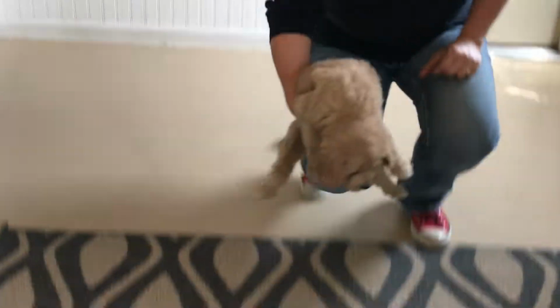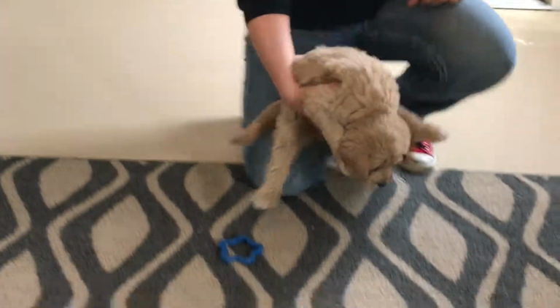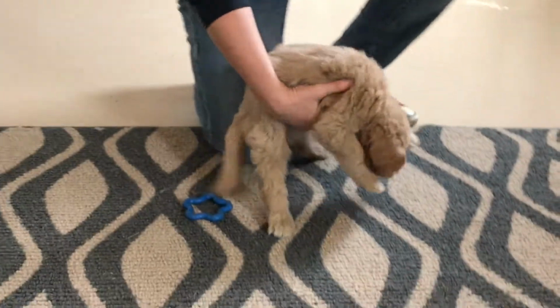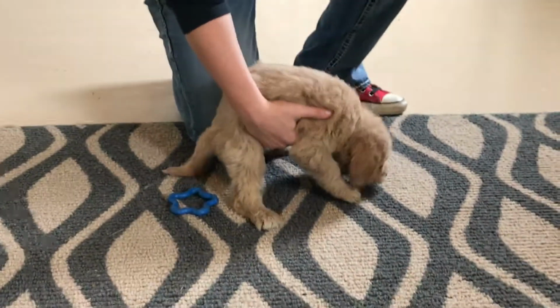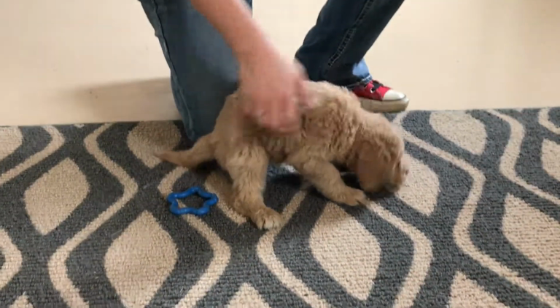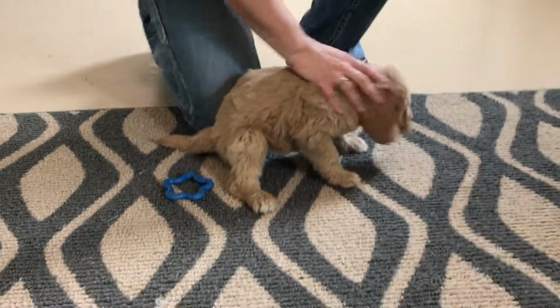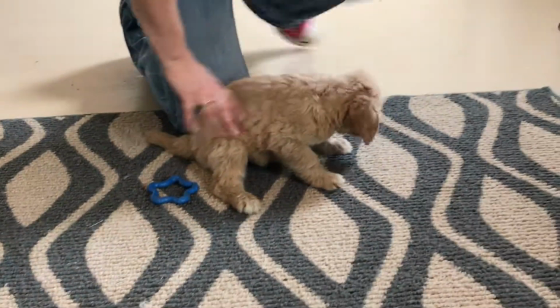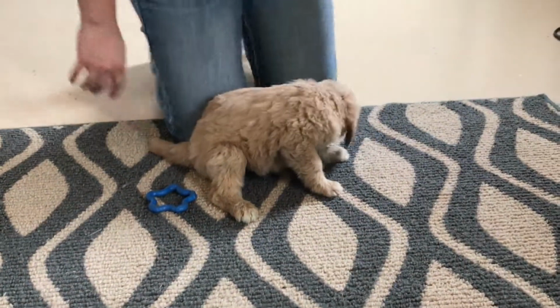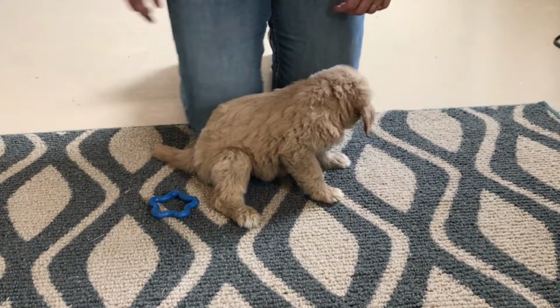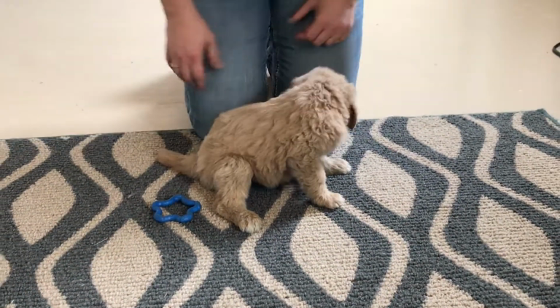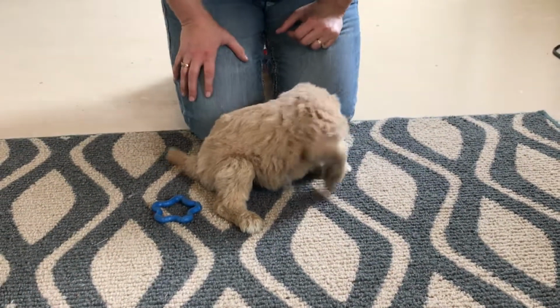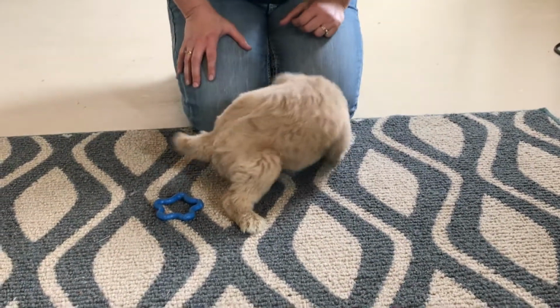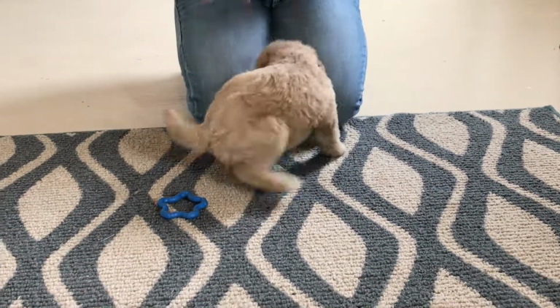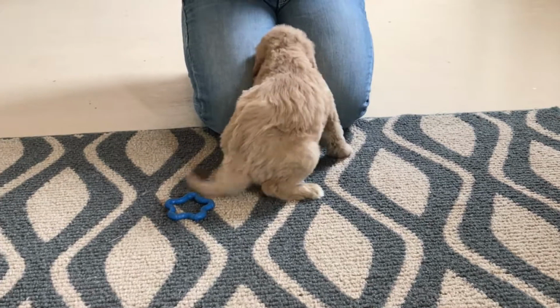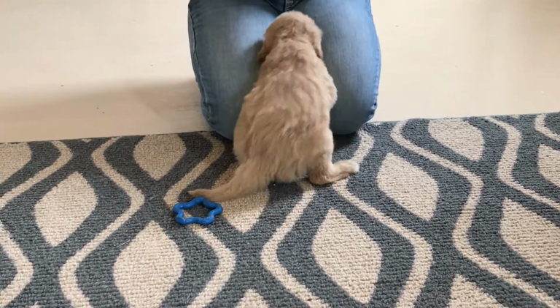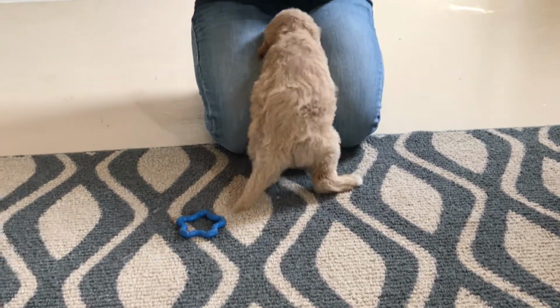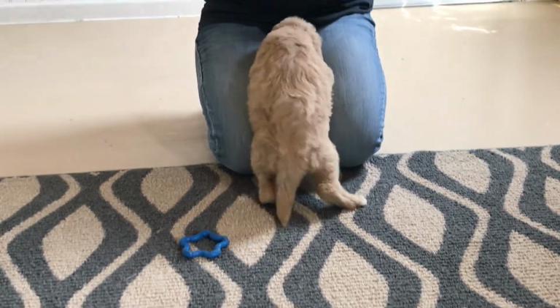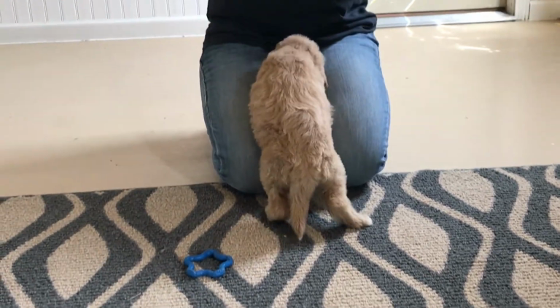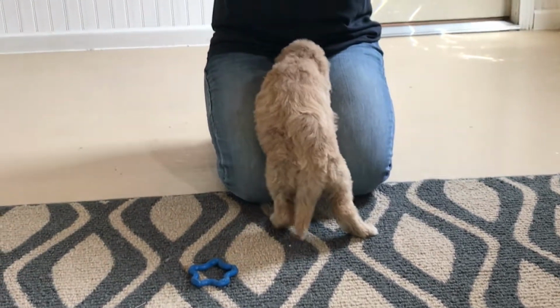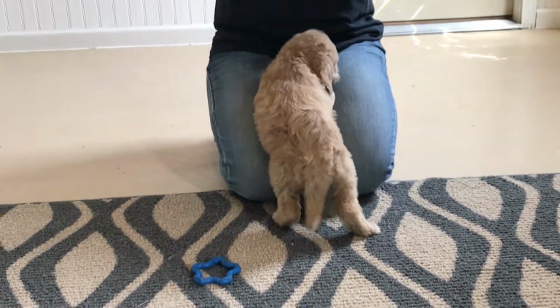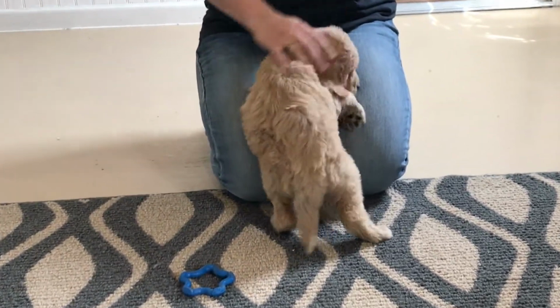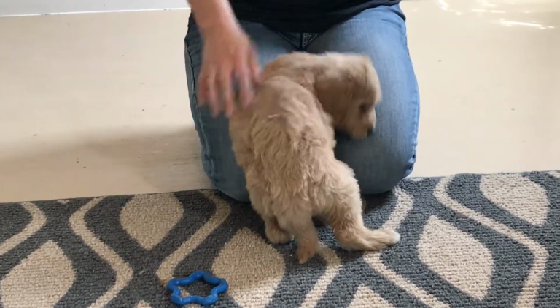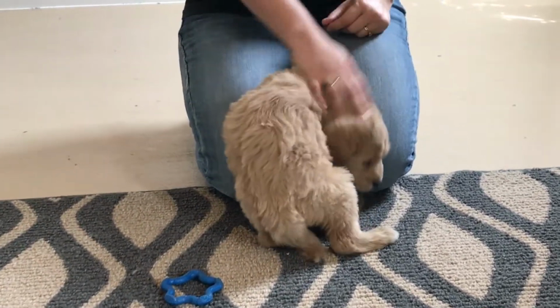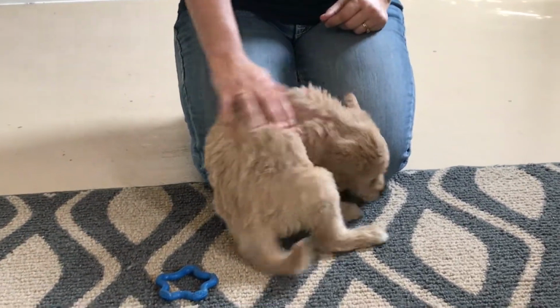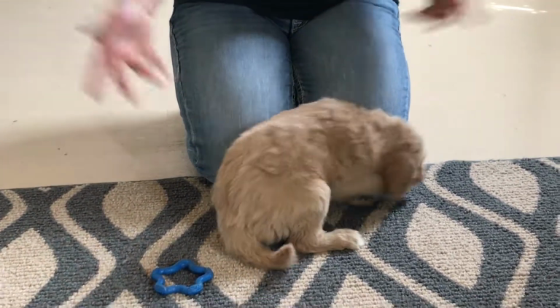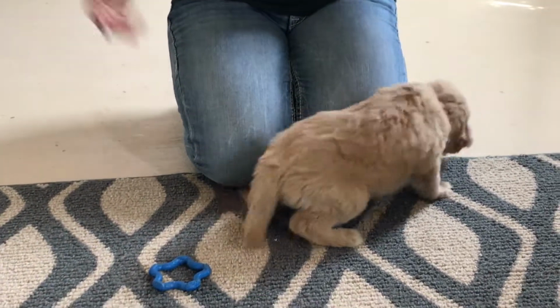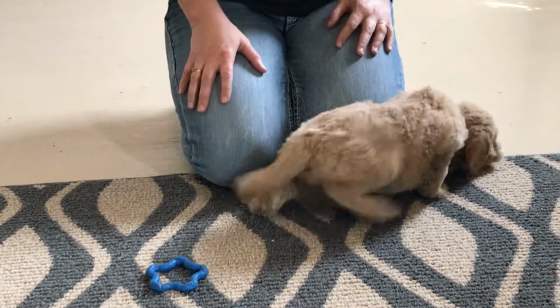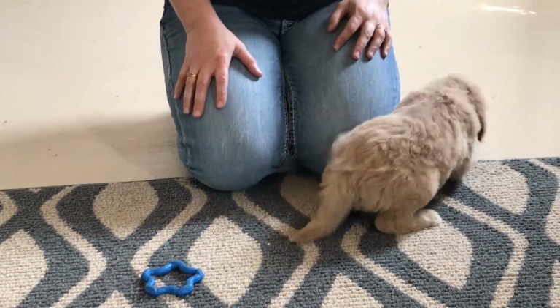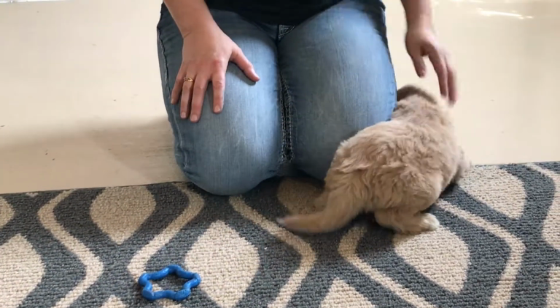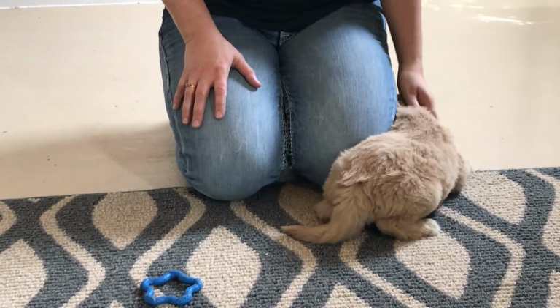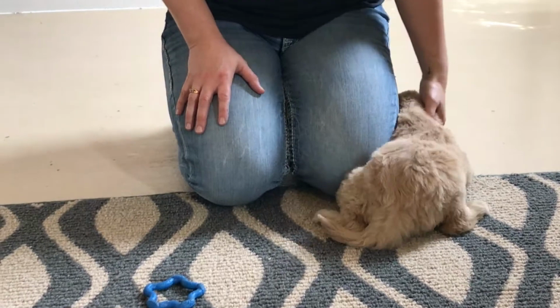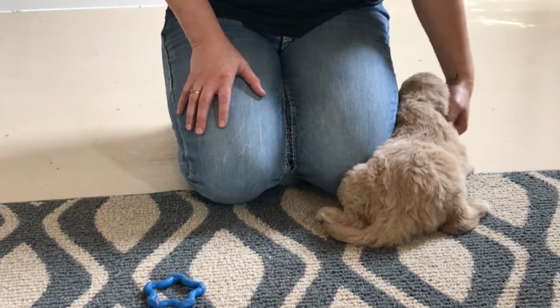Her coat's pretty much just a lady straight coat. She does have a little bit of white on the tips of her paws, but other than that, just a cream color.